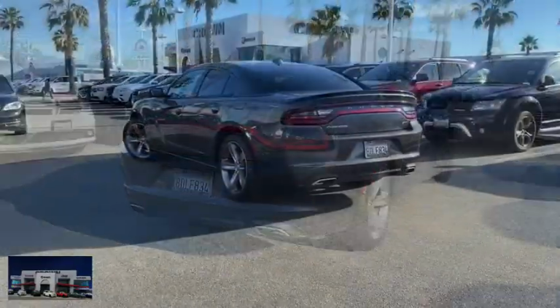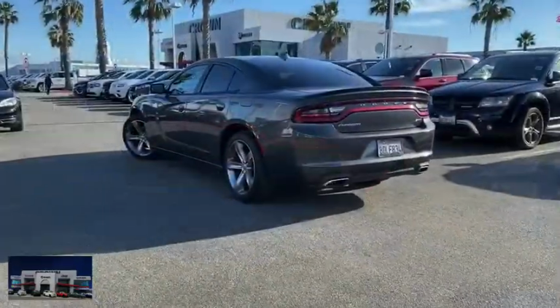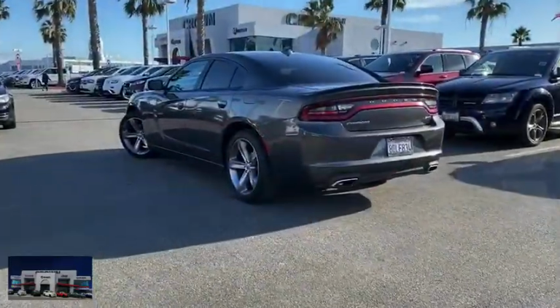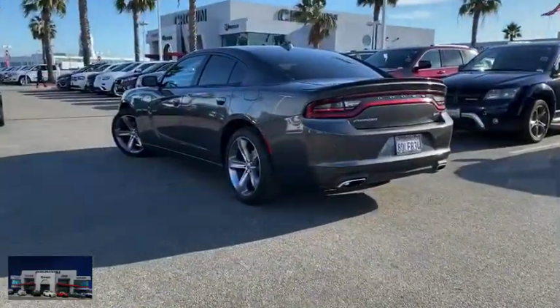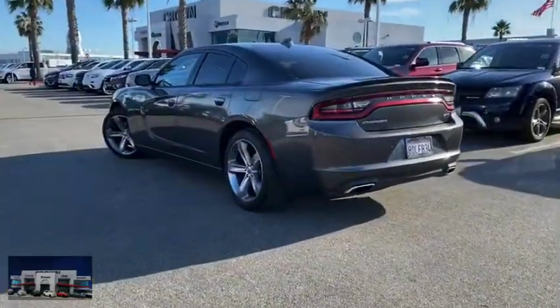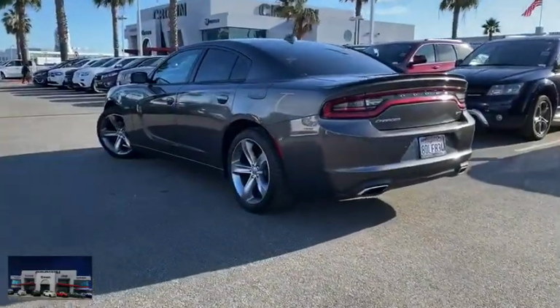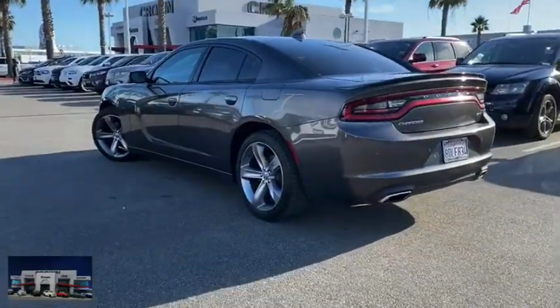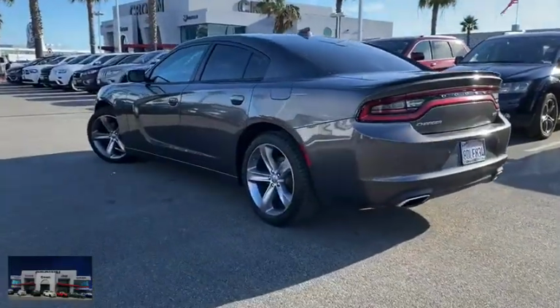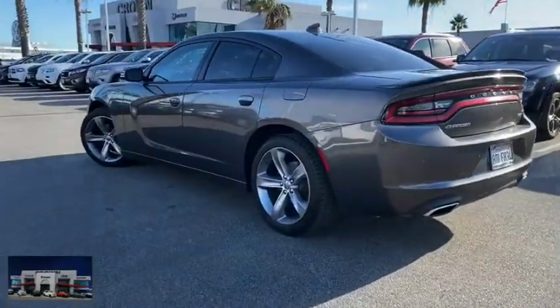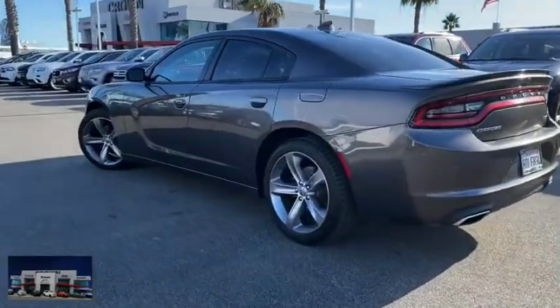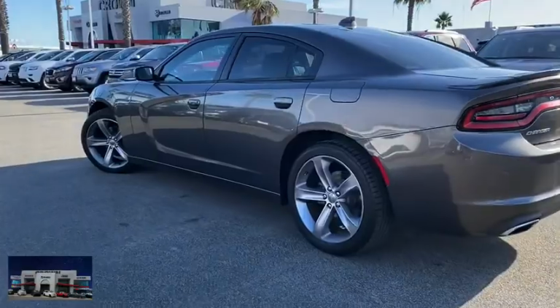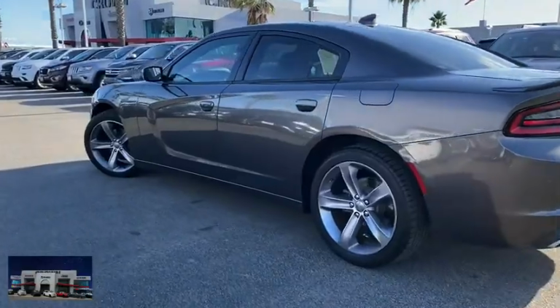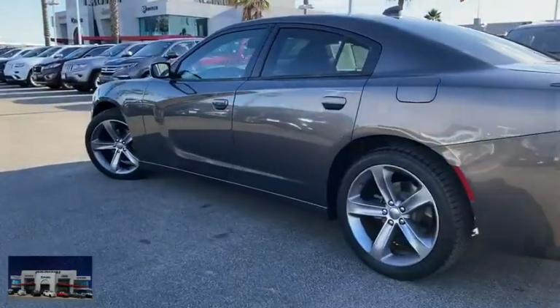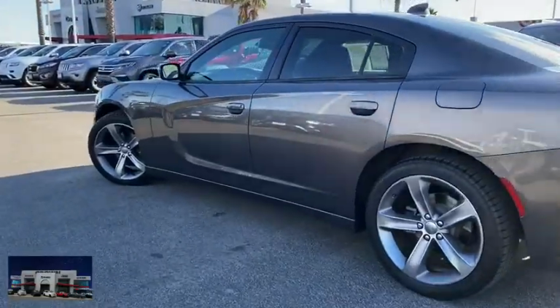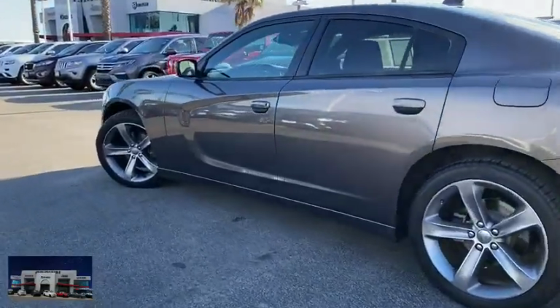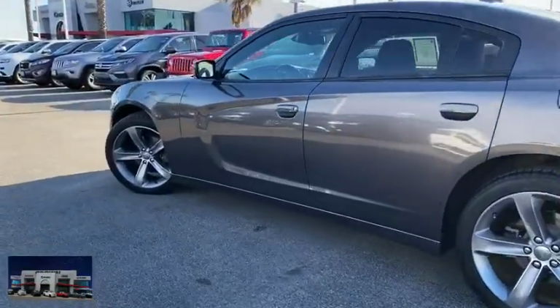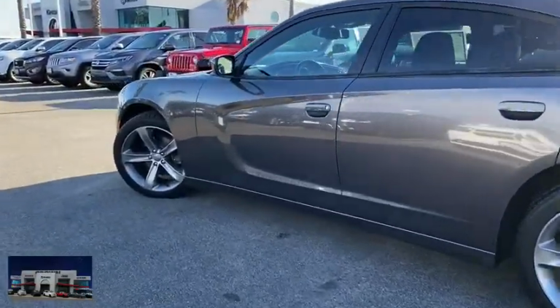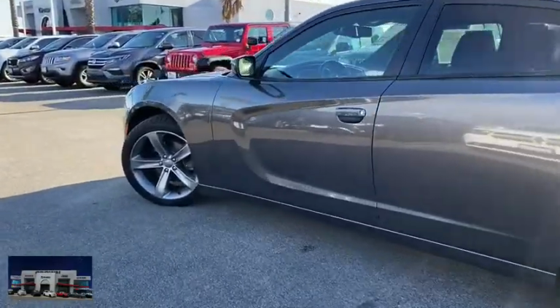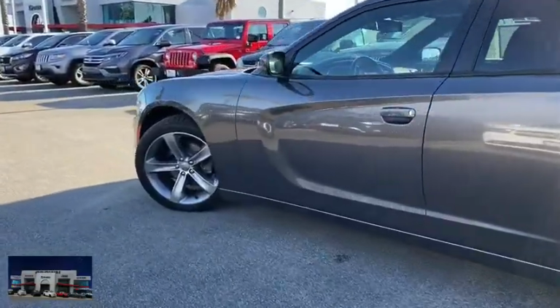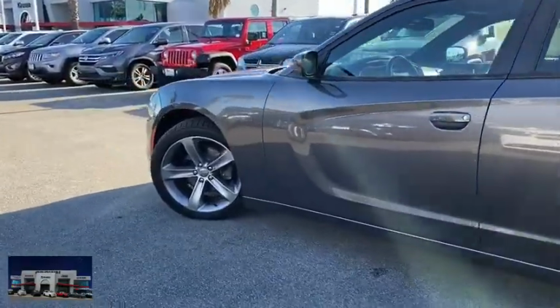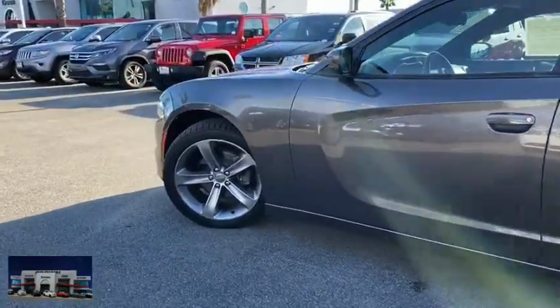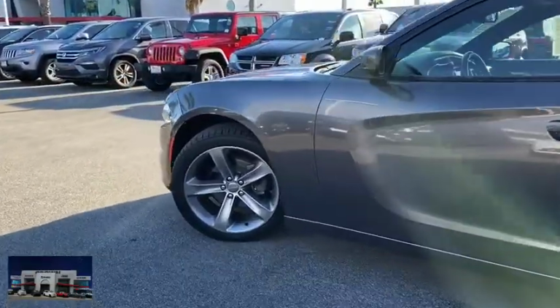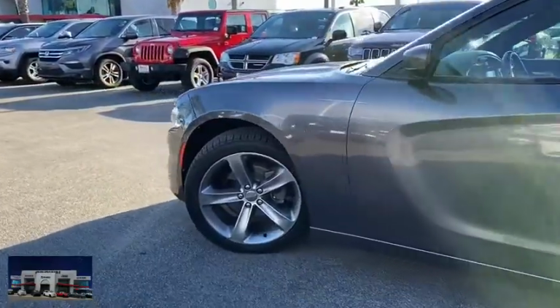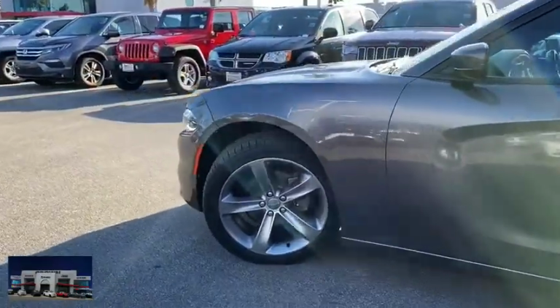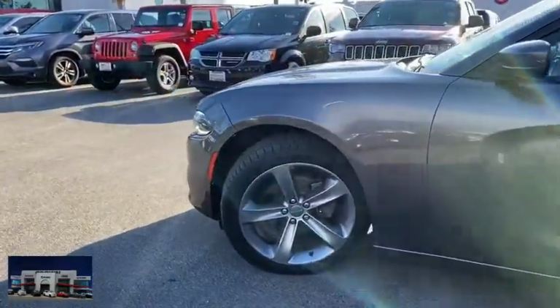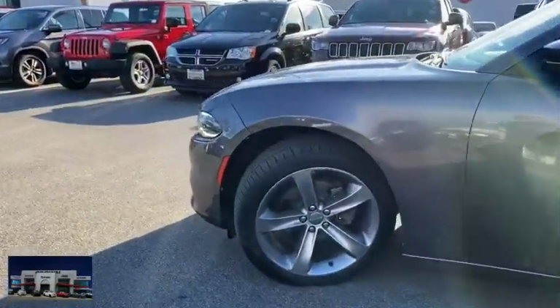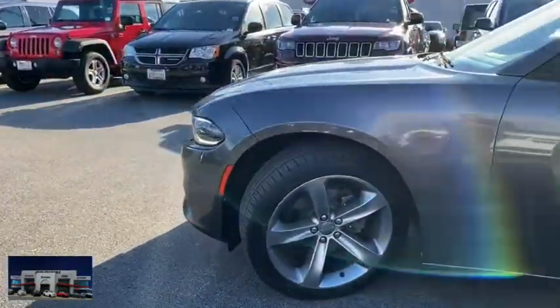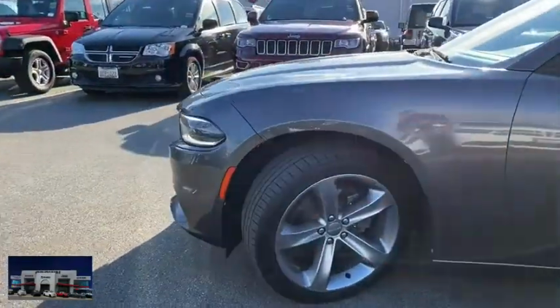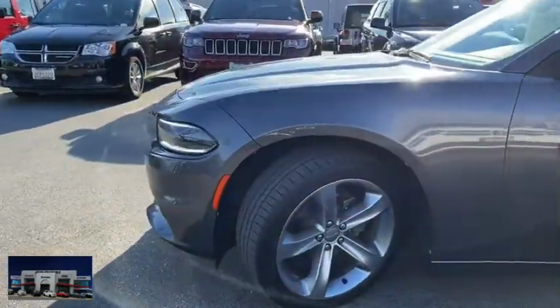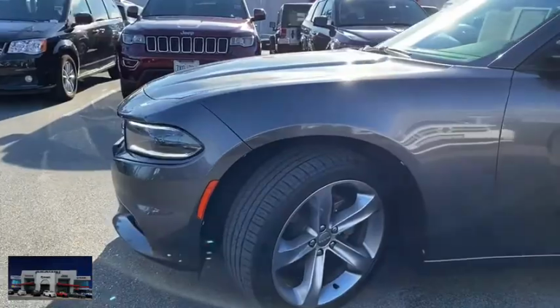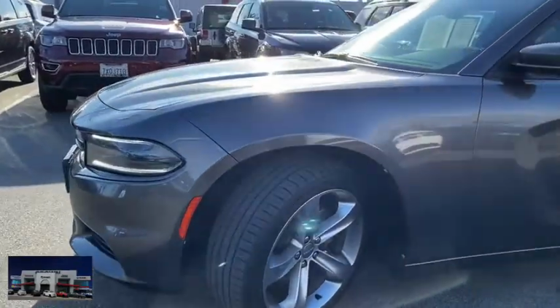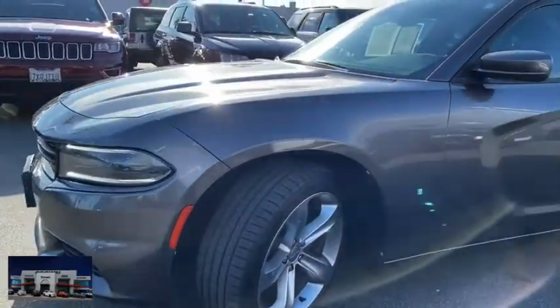Peace of mind comes standard with Charger's 5-star government front and side impact crash test rating. This vehicle has less than 105,000 miles.